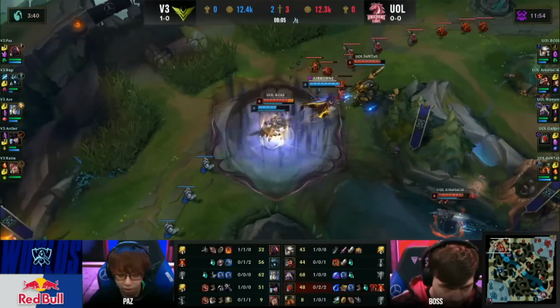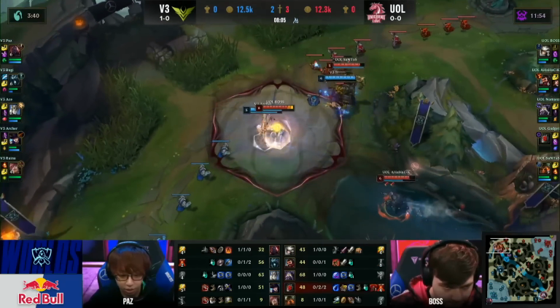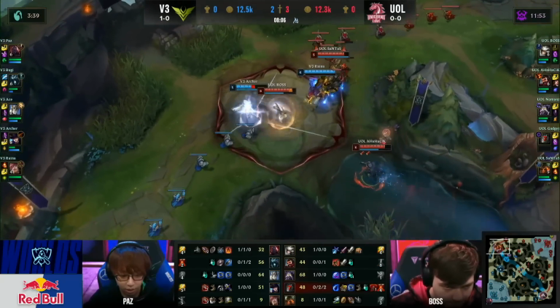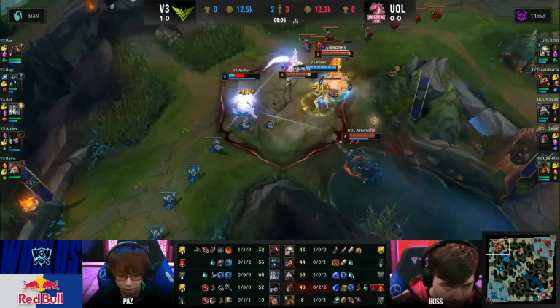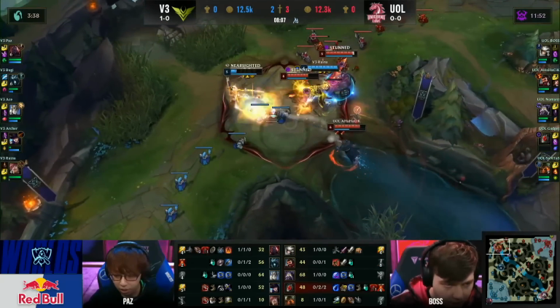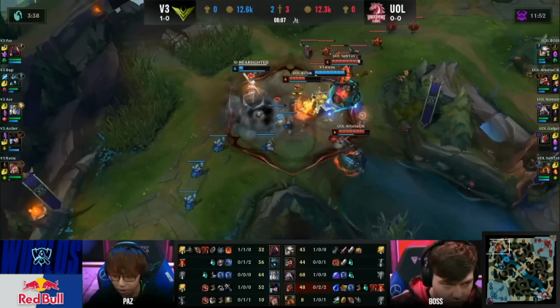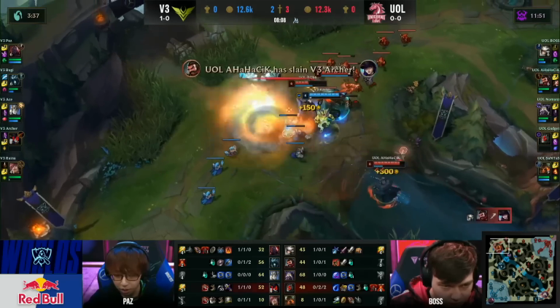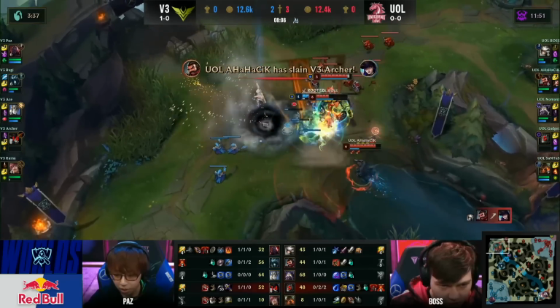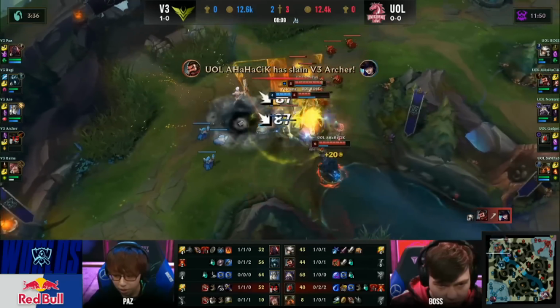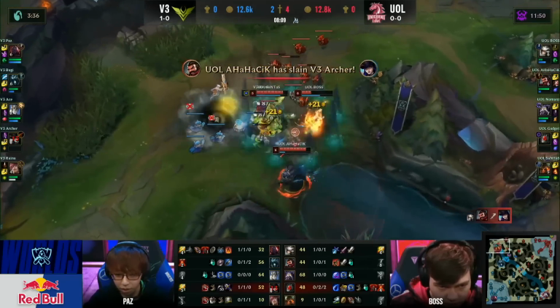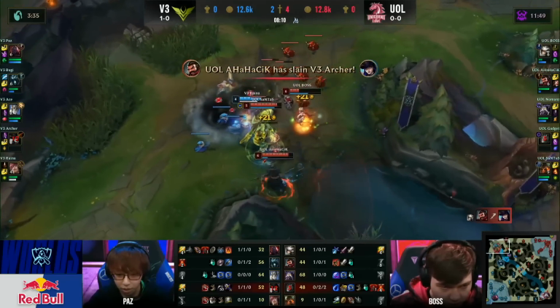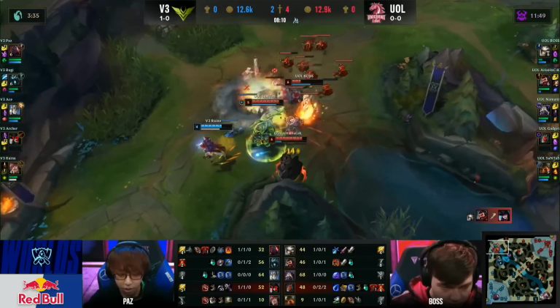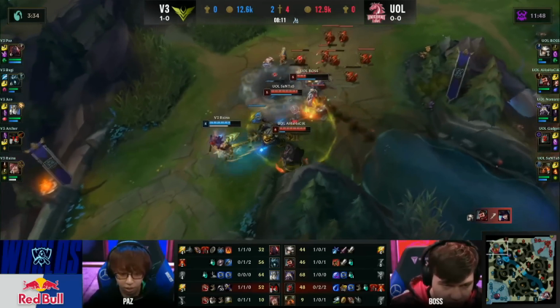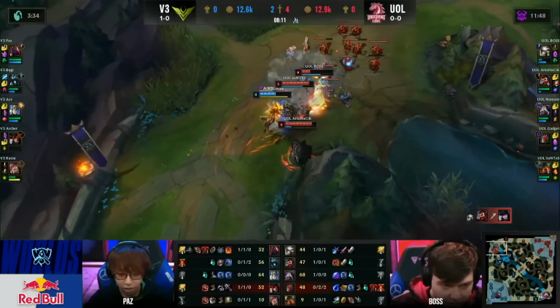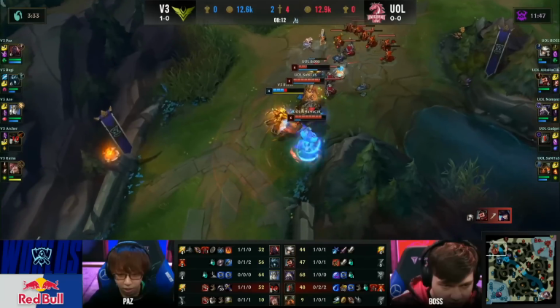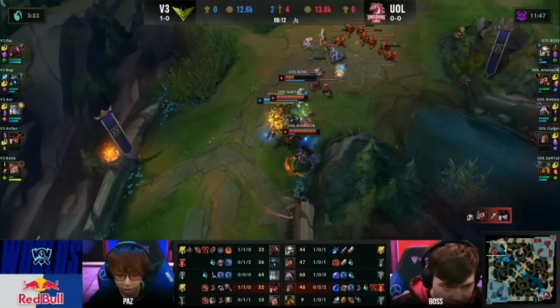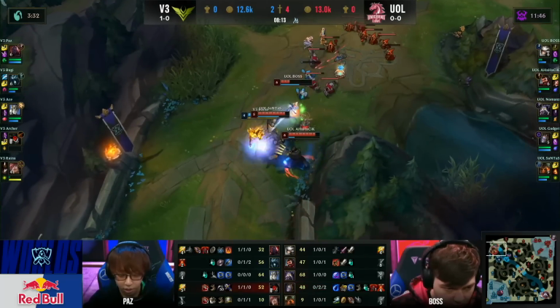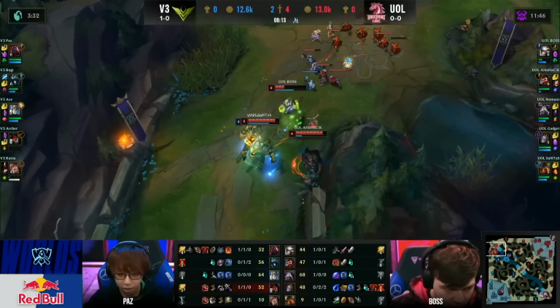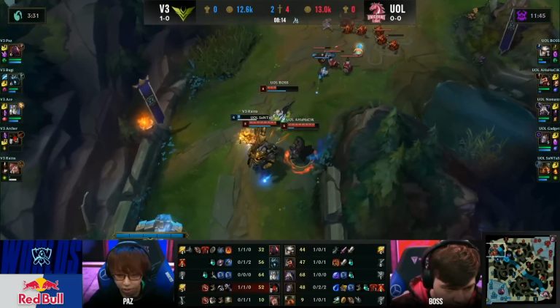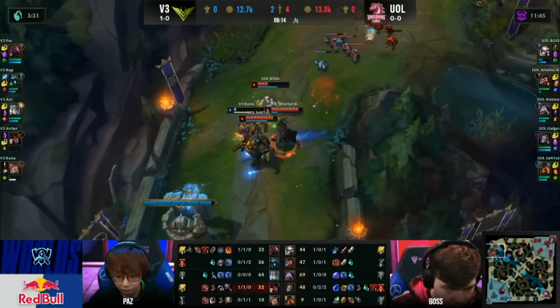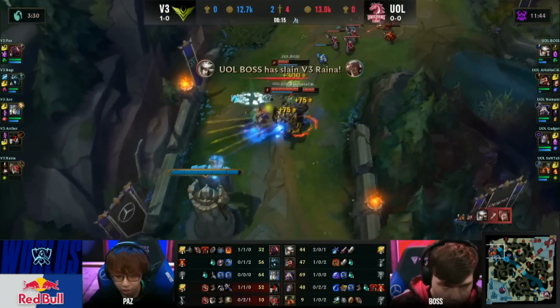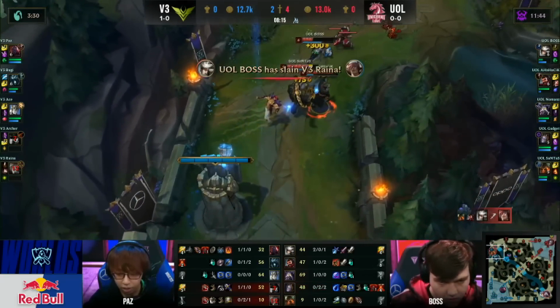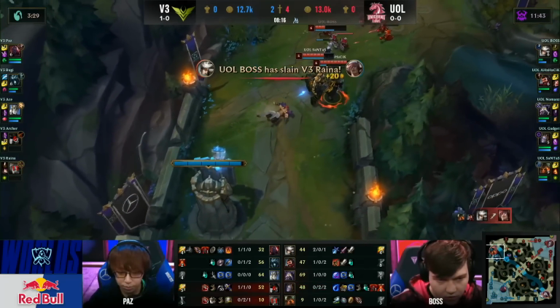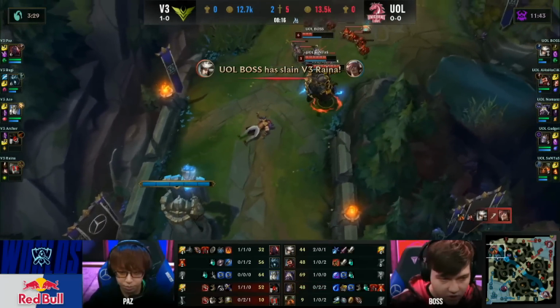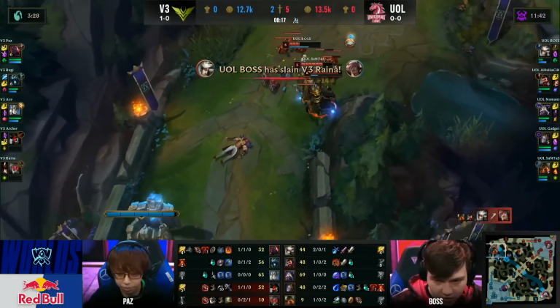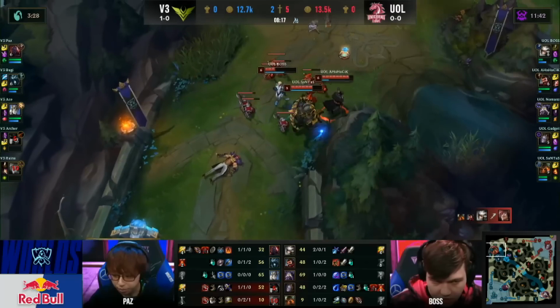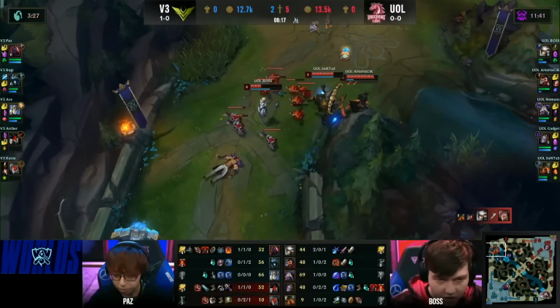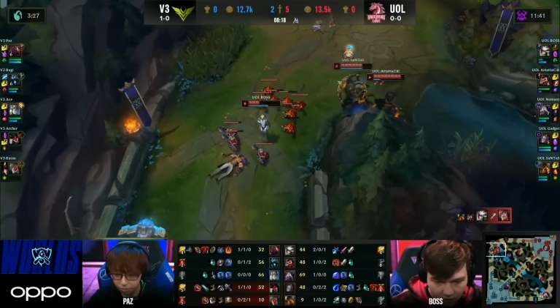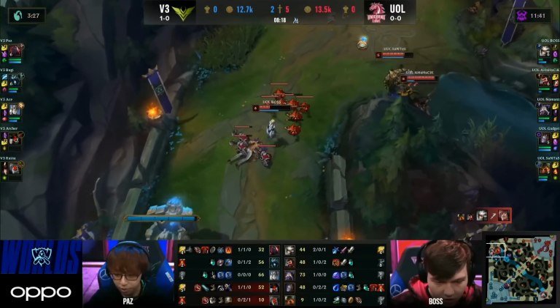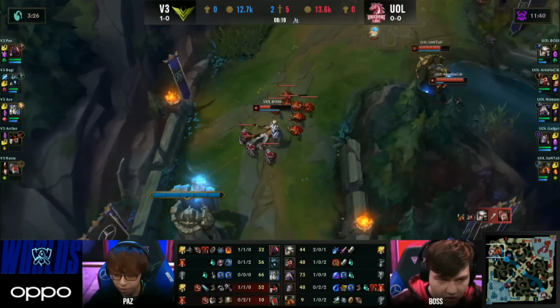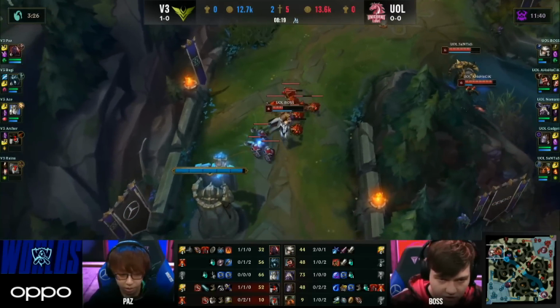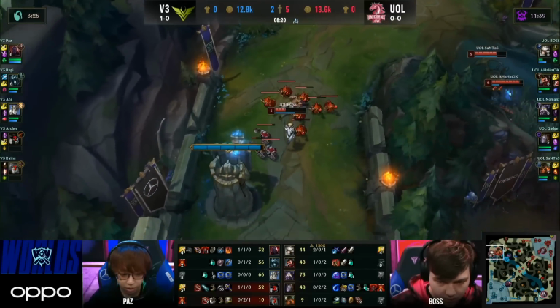They're going into the top lane - 3v2 here on the top side. Archer's going to be dead here easily for Ananasik because he gets the collateral damage over the top. Reina at level 4 has the Haymaker ready to go, but that's not going to be enough. And the second kill goes to Boss, who collects his check as UOL fight back.